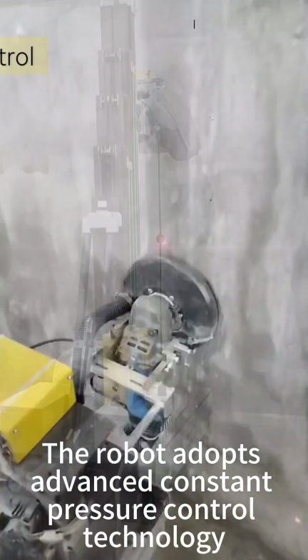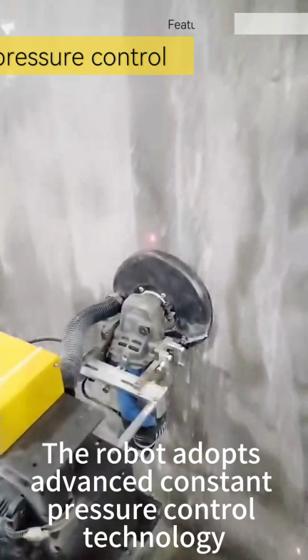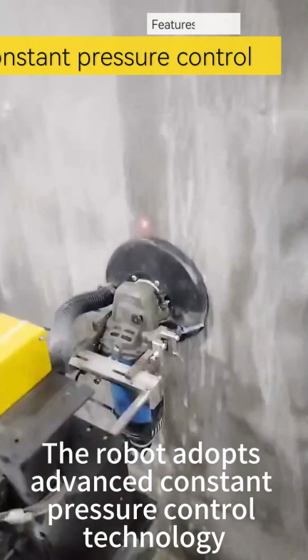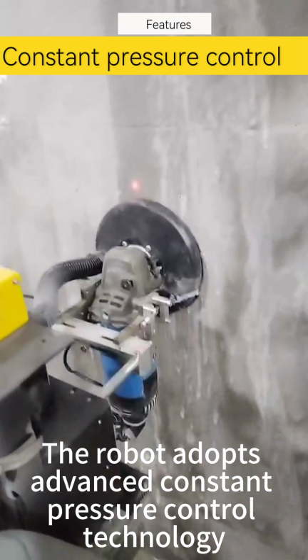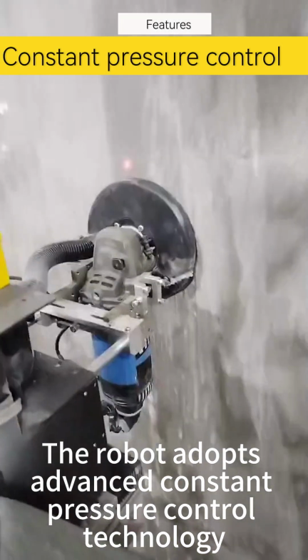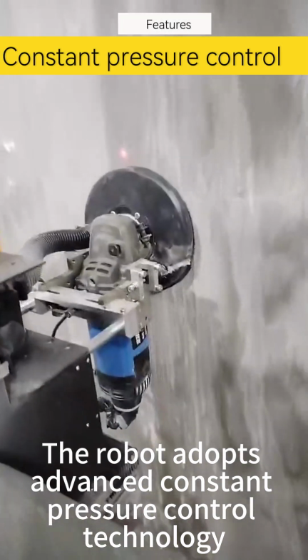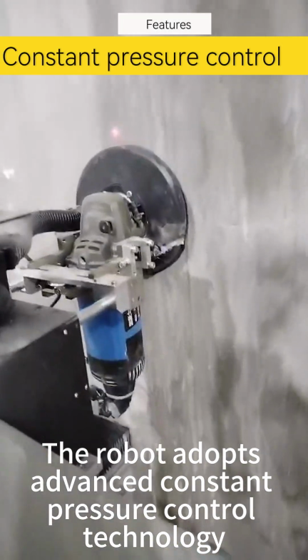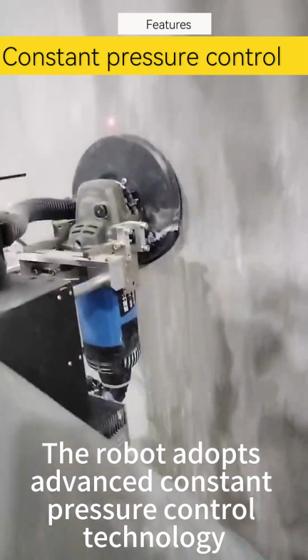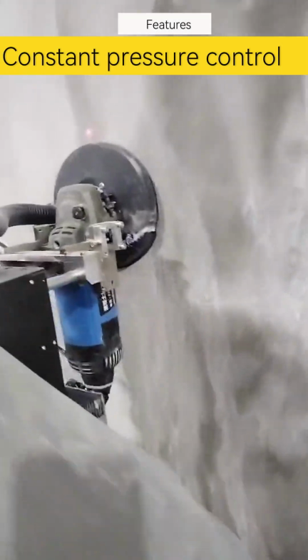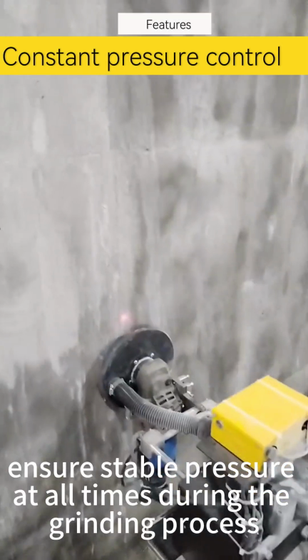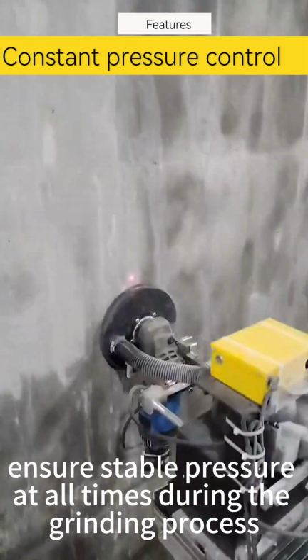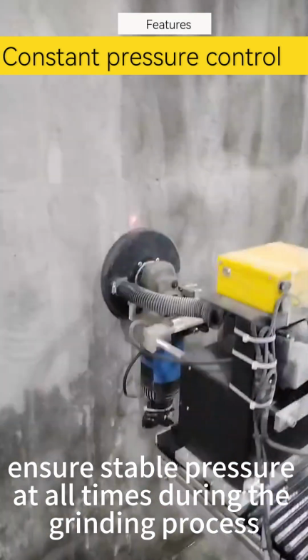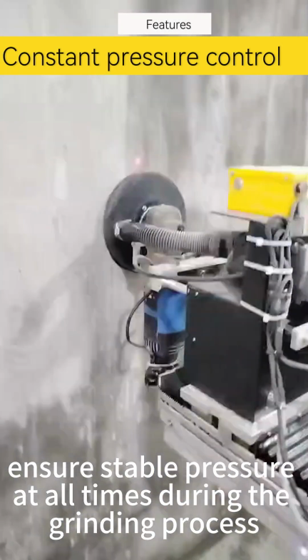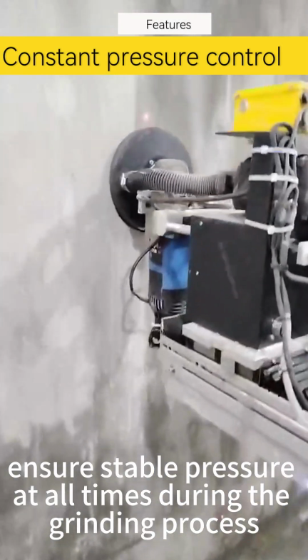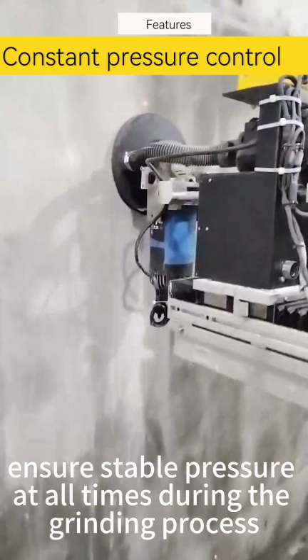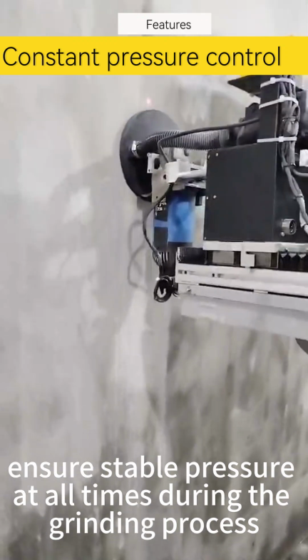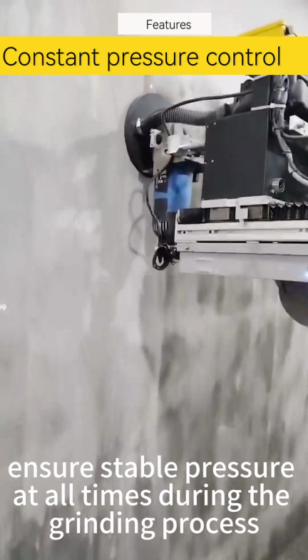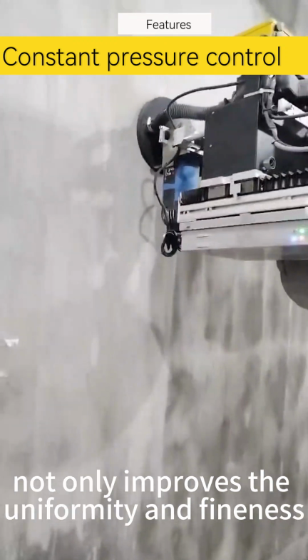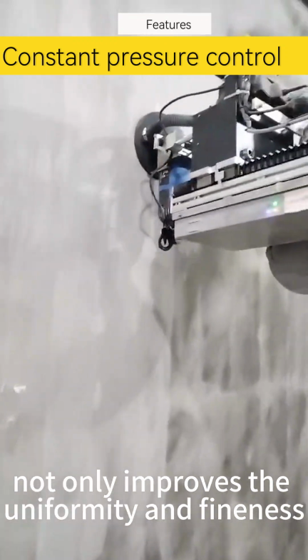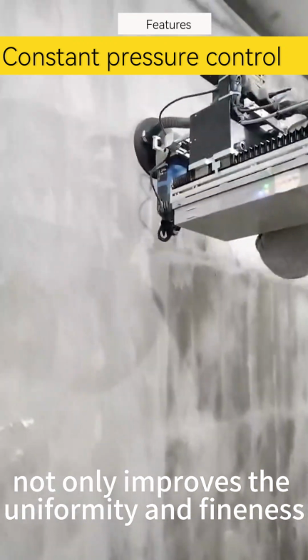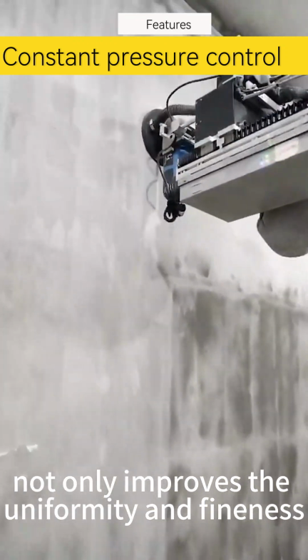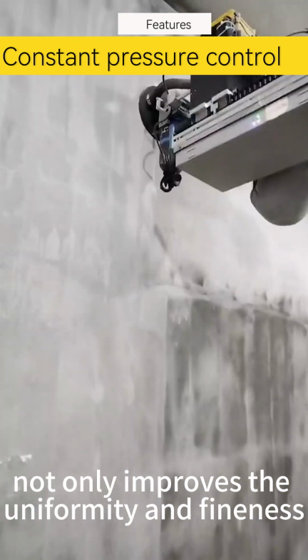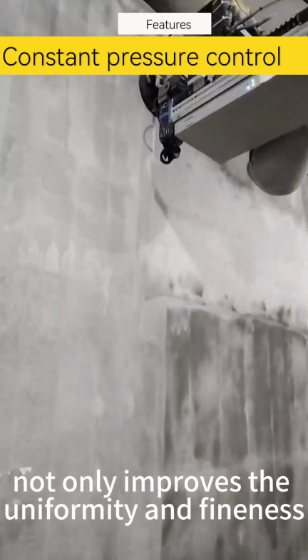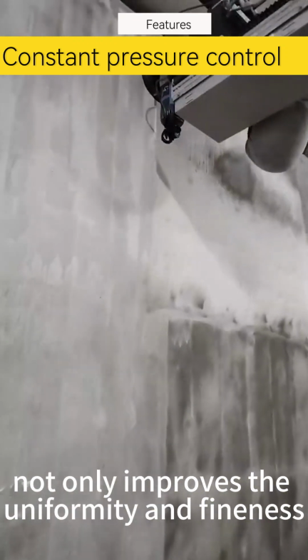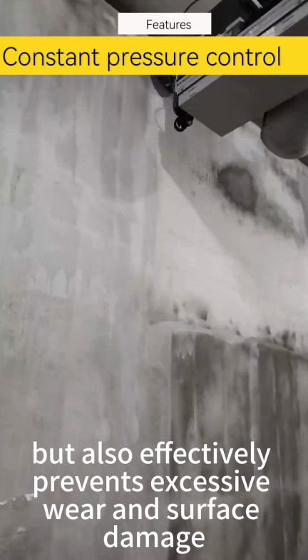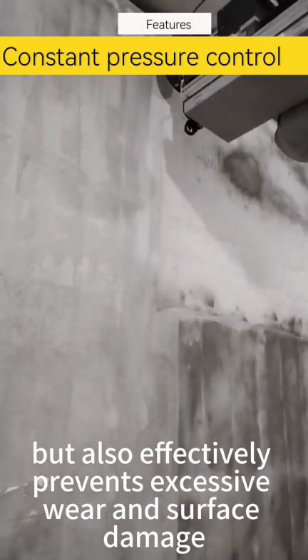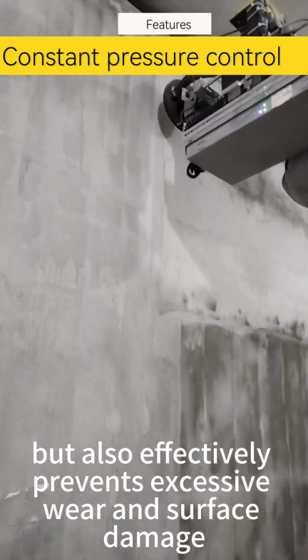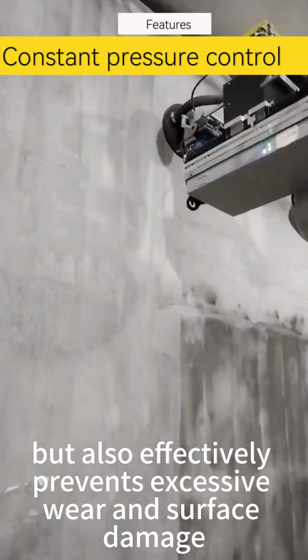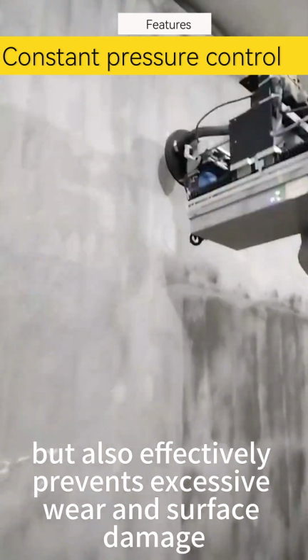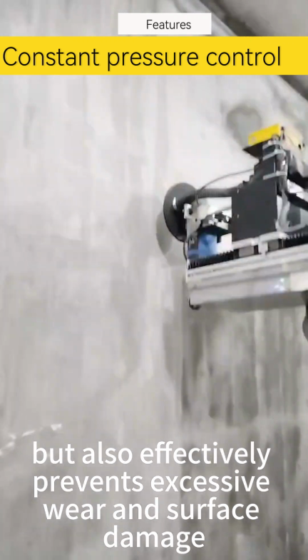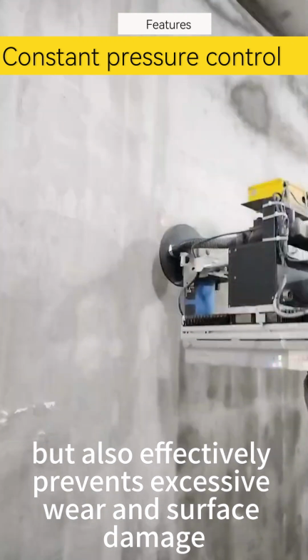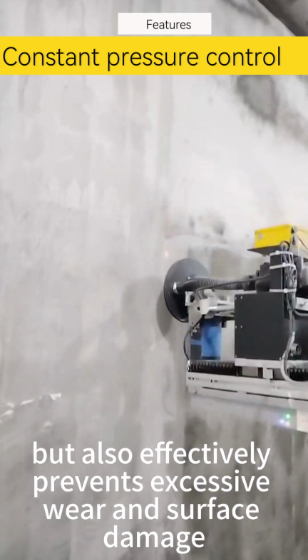The robot adopts advanced constant pressure control technology, ensuring stable pressure at all times during the grinding process. This not only improves the uniformity and fineness, but also effectively prevents excessive wear and surface damage.